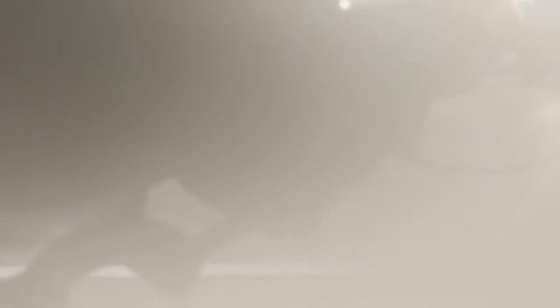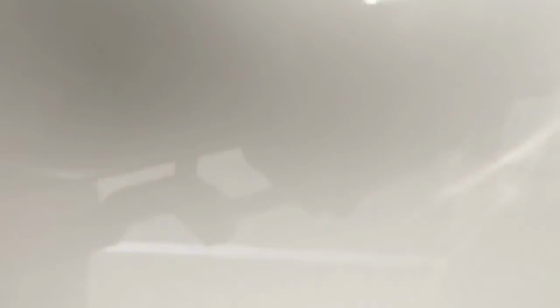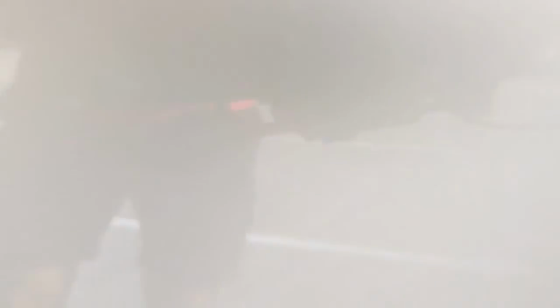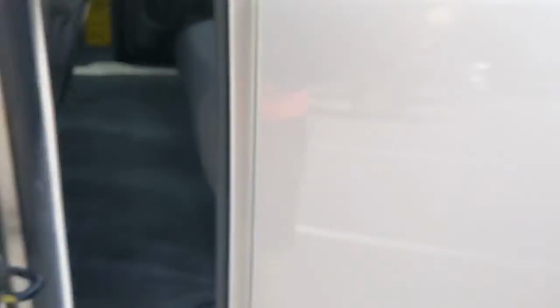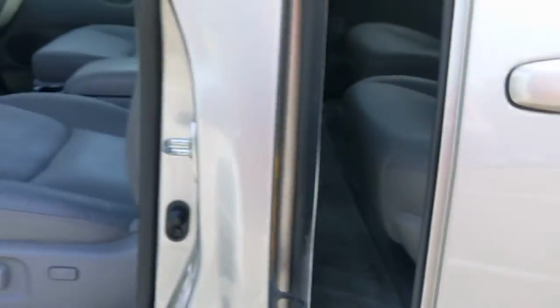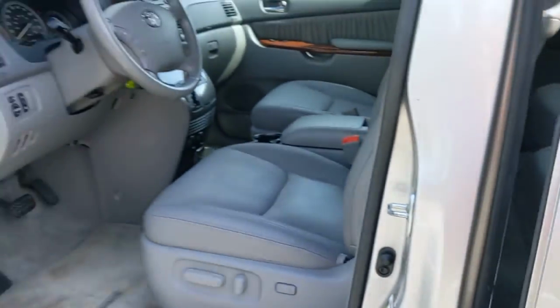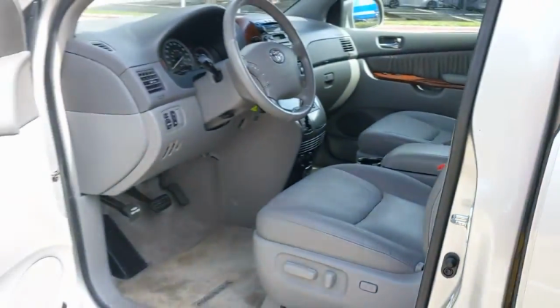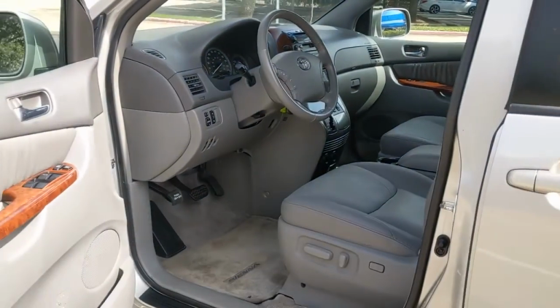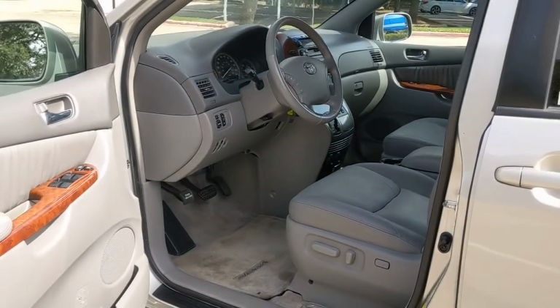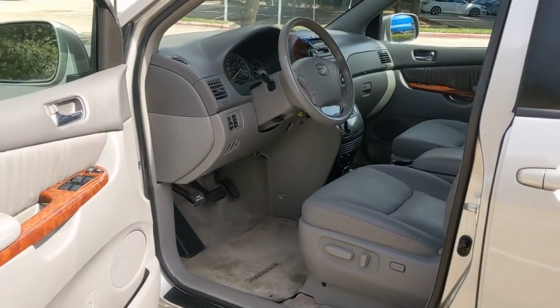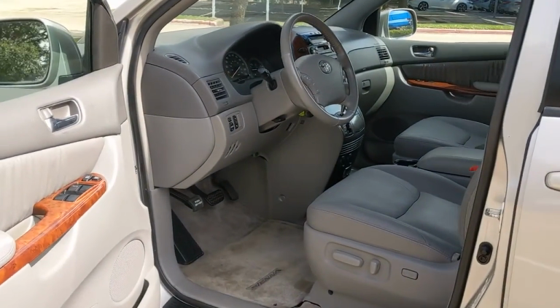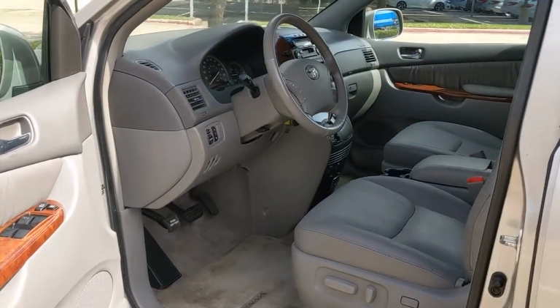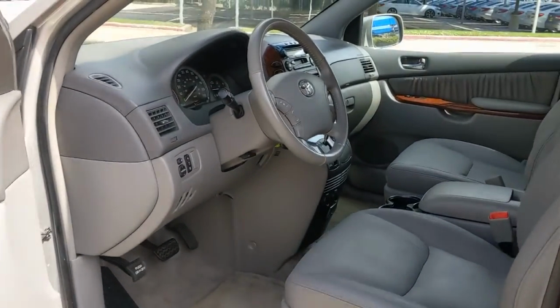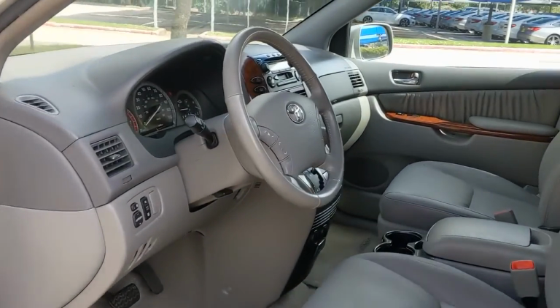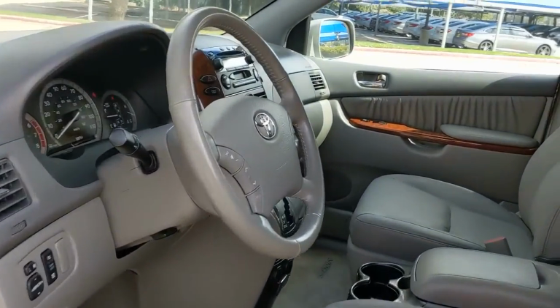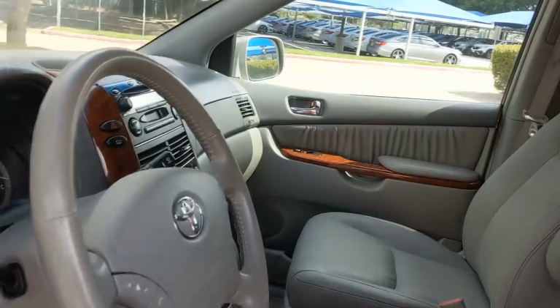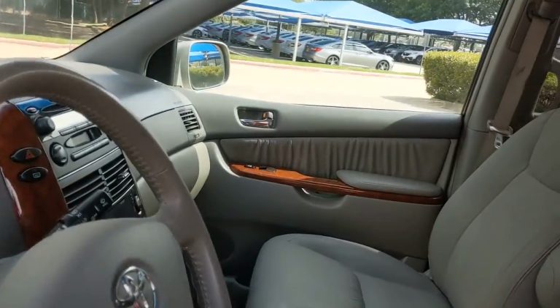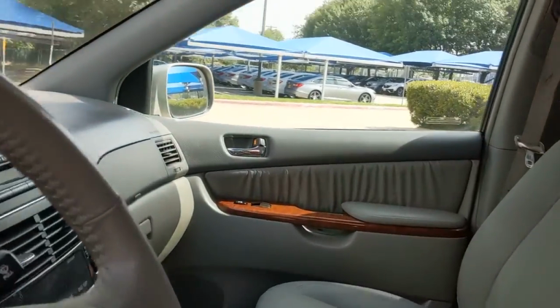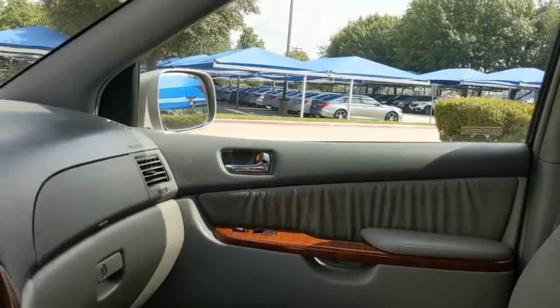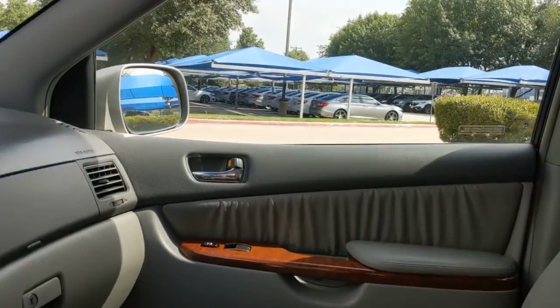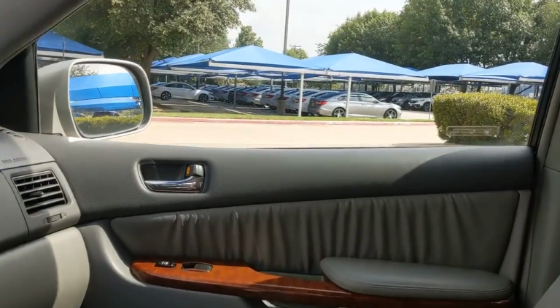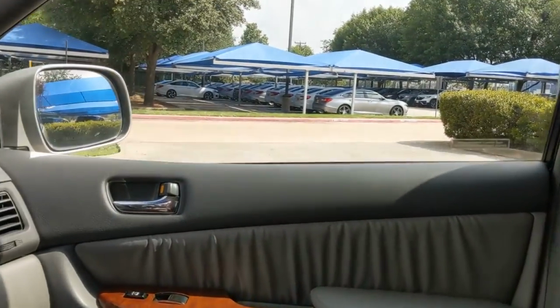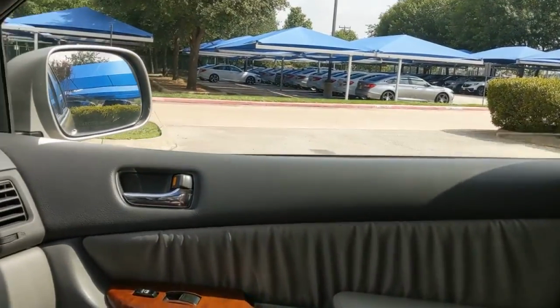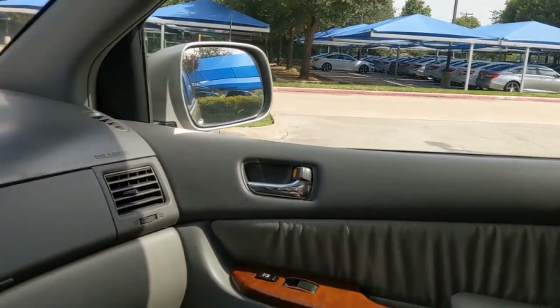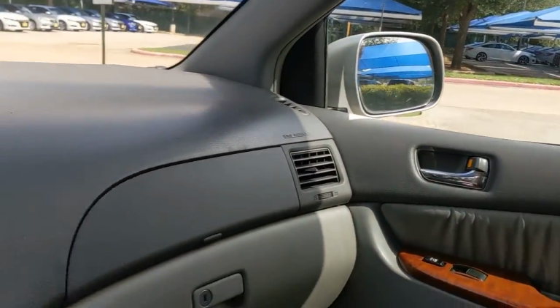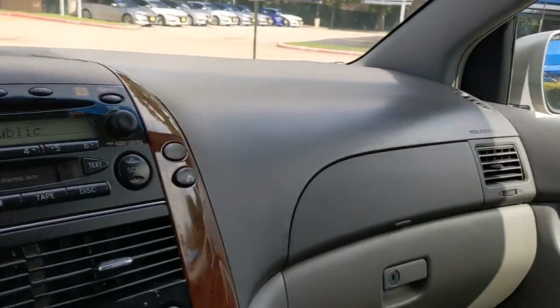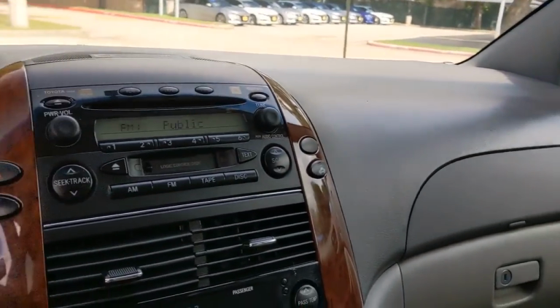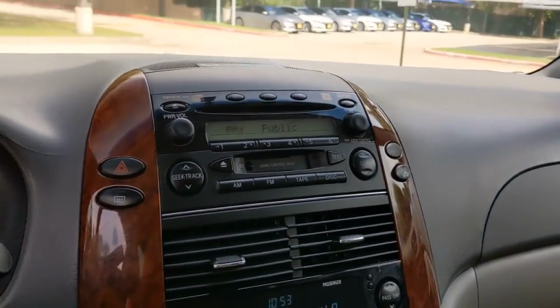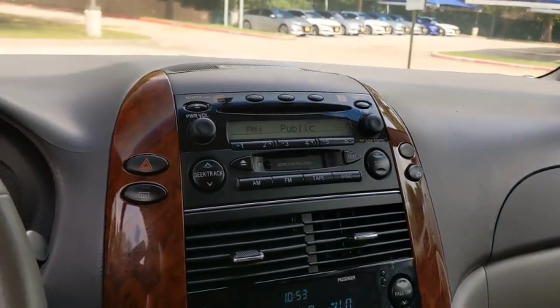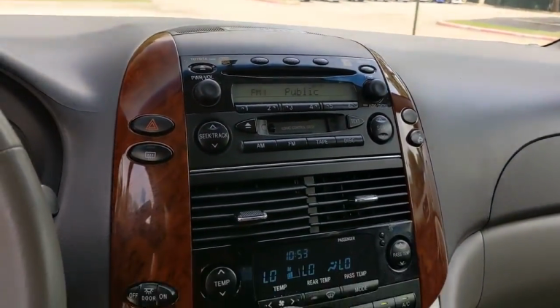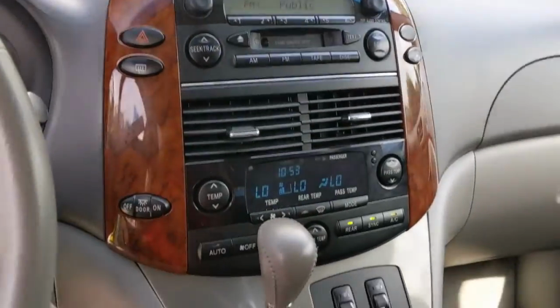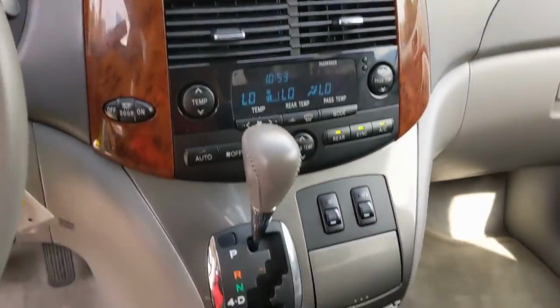Feel the confidence that comes from knowing your most precious cargo is in the best hands. Visit us for a test drive in this outstanding Sienna. We promise to take excellent care of you.